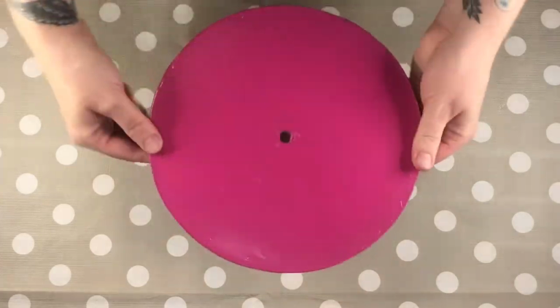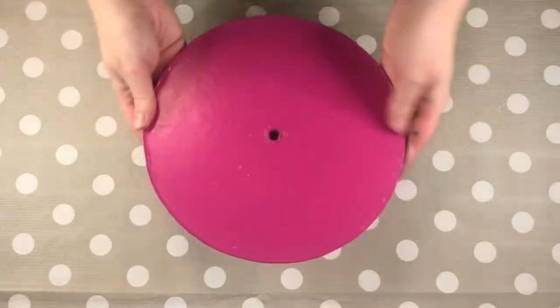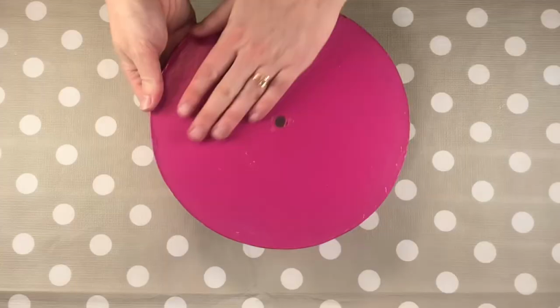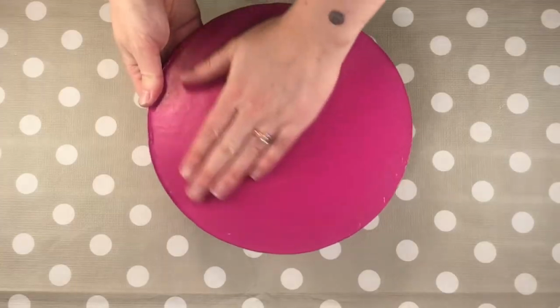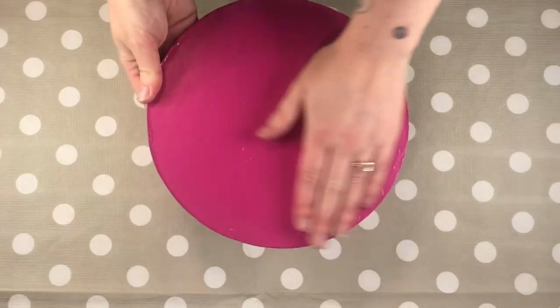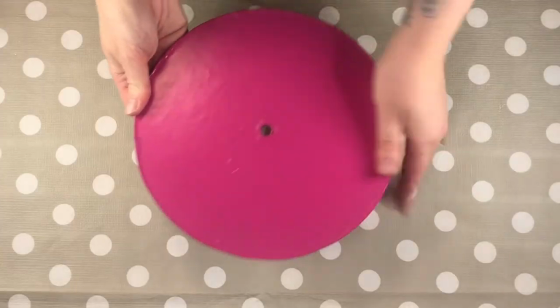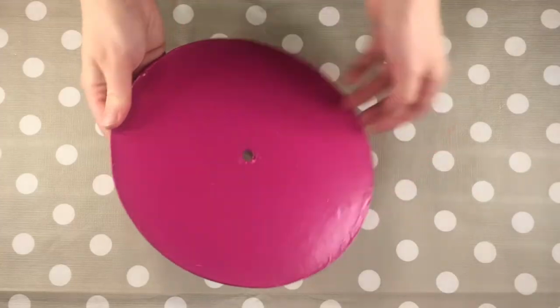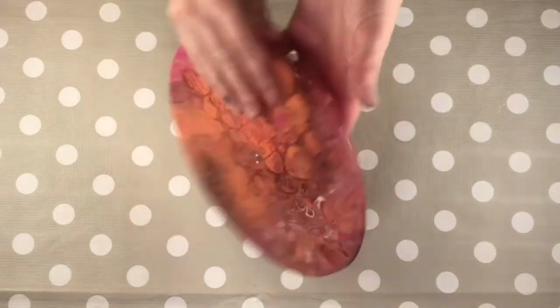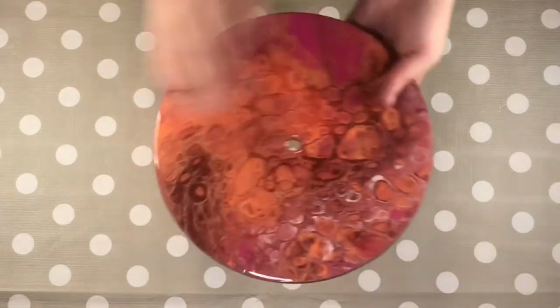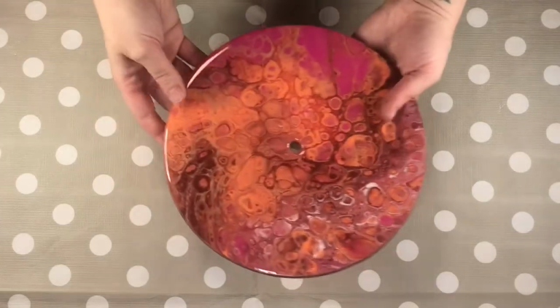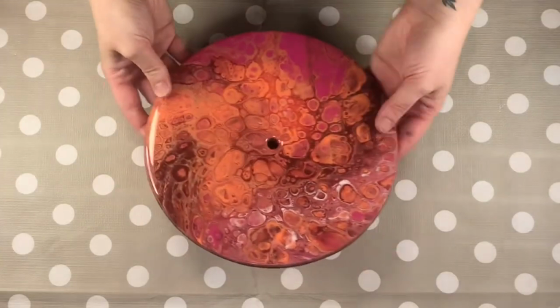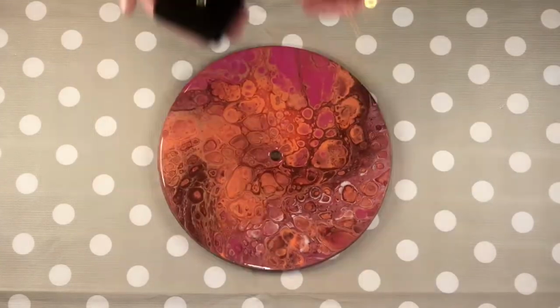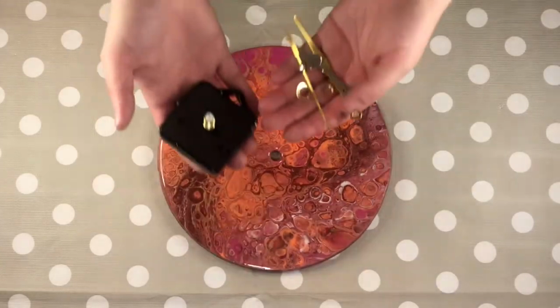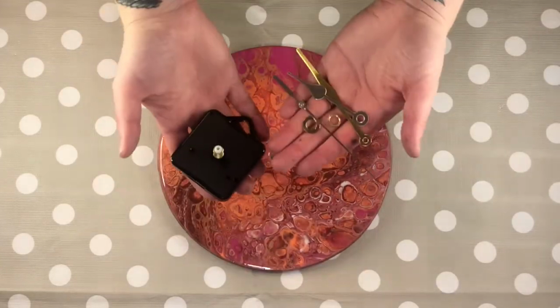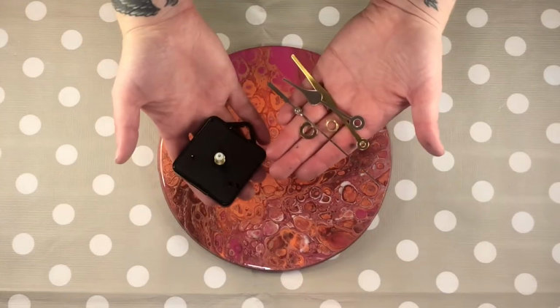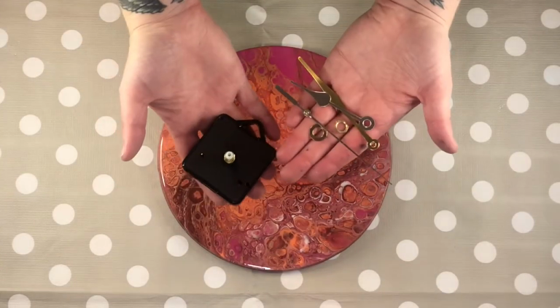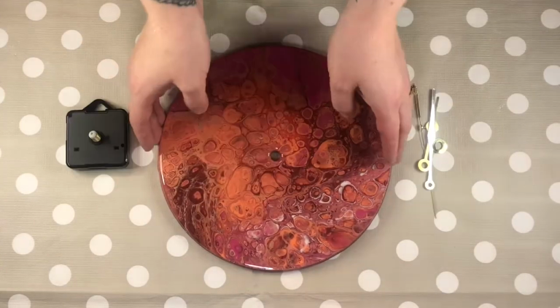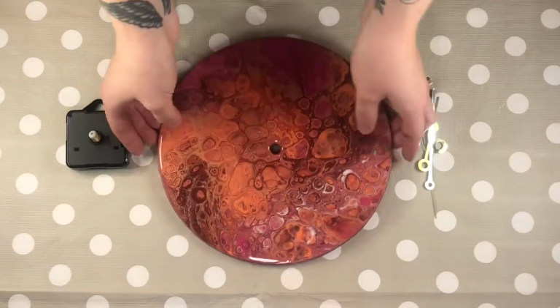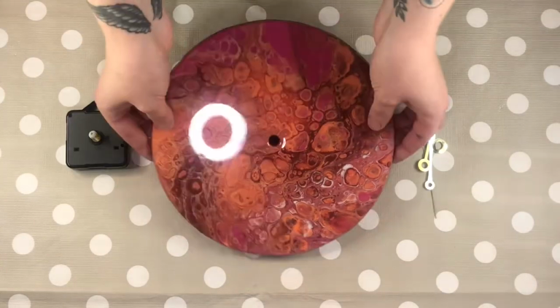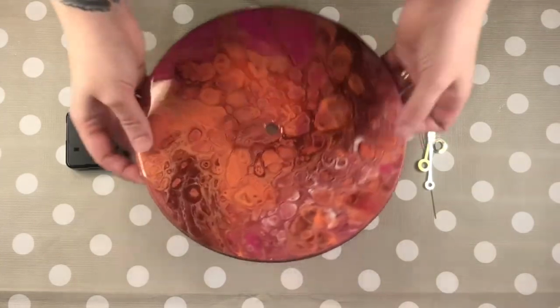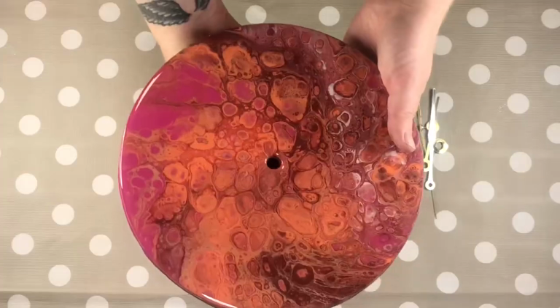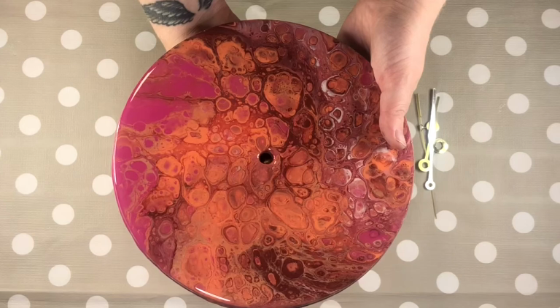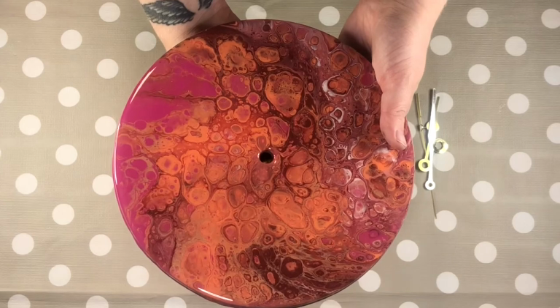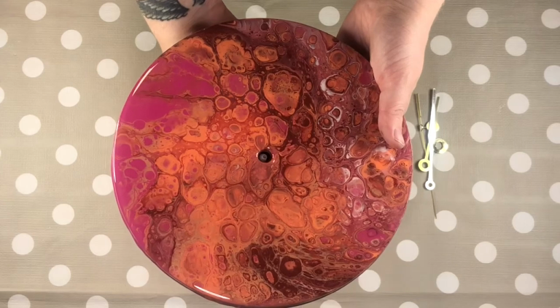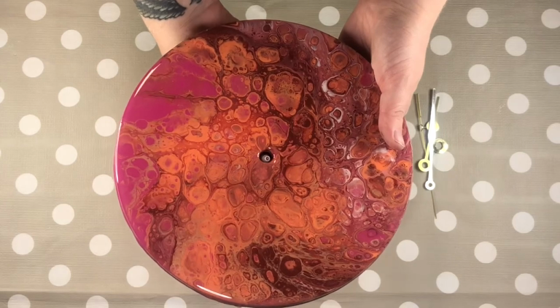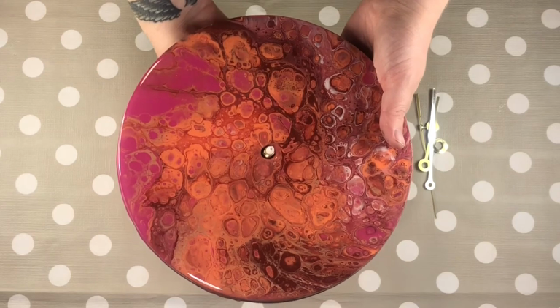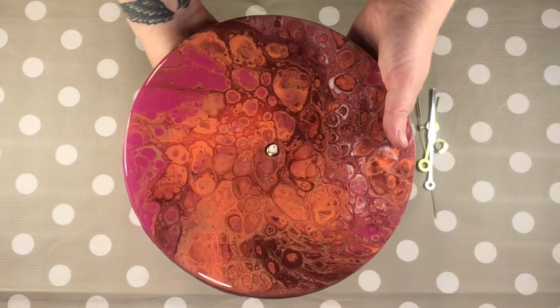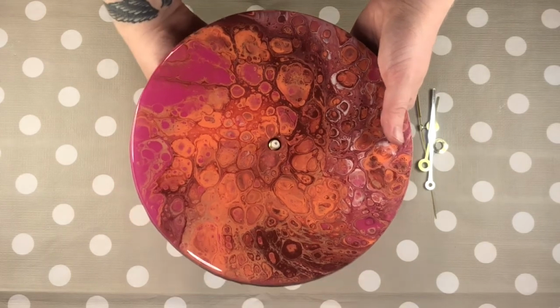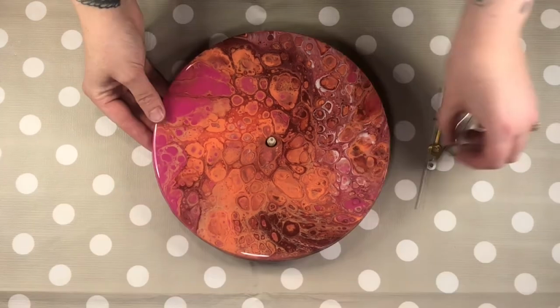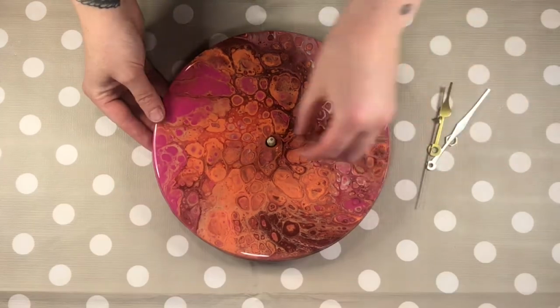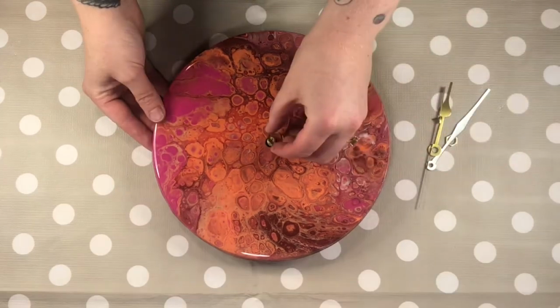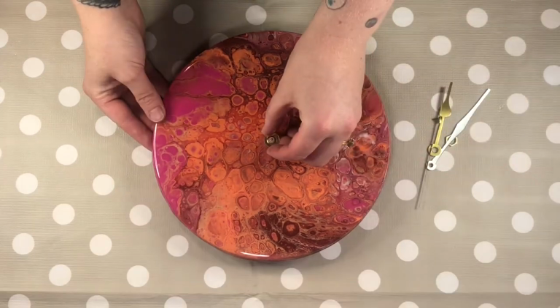All that's left to do is add your clock mechanism. Follow the instructions on the pack for your particular mechanism on how to assemble.